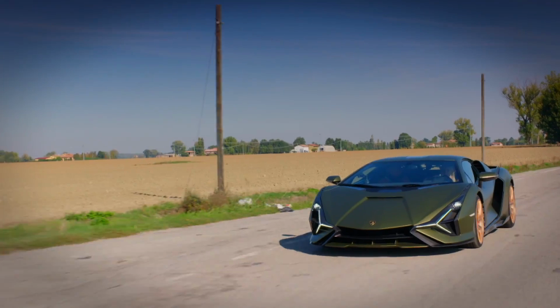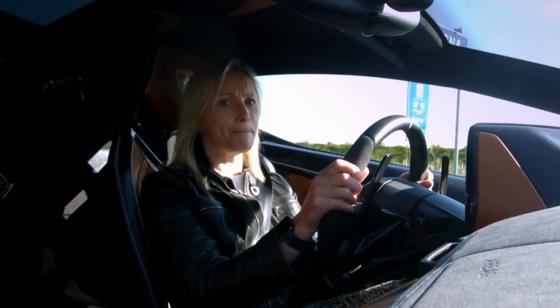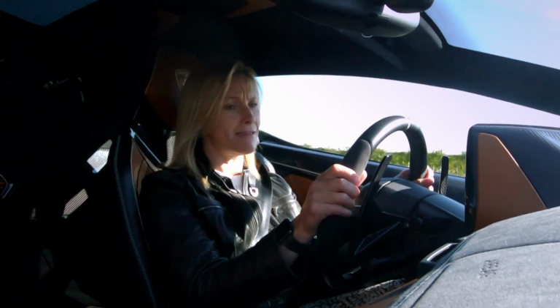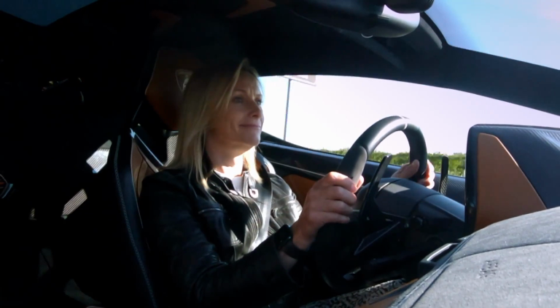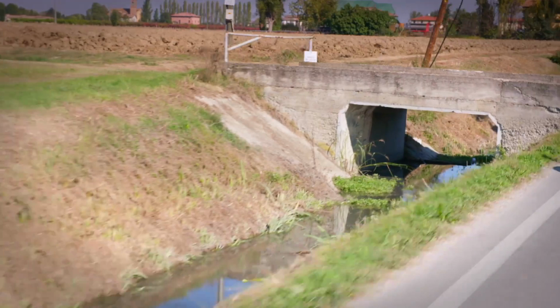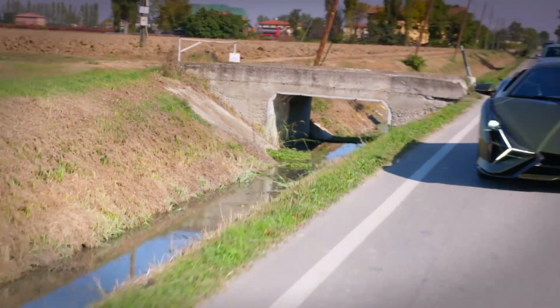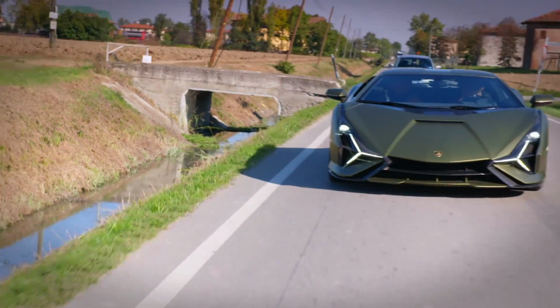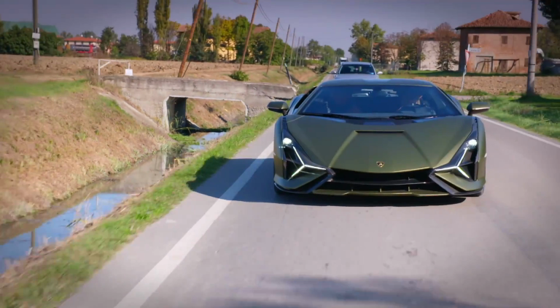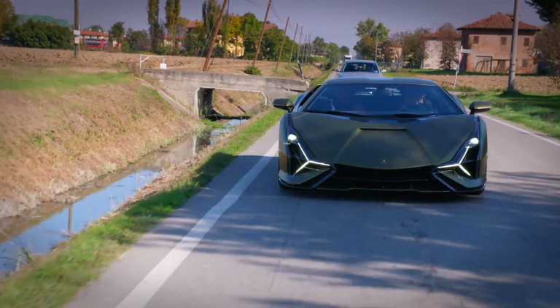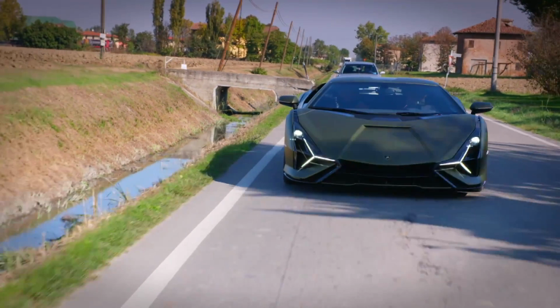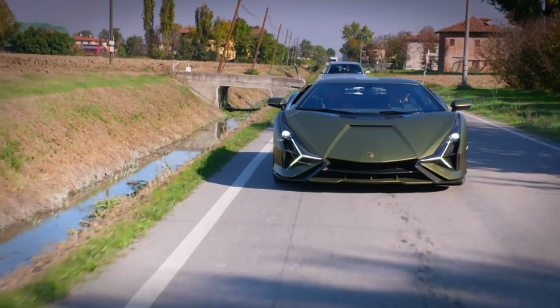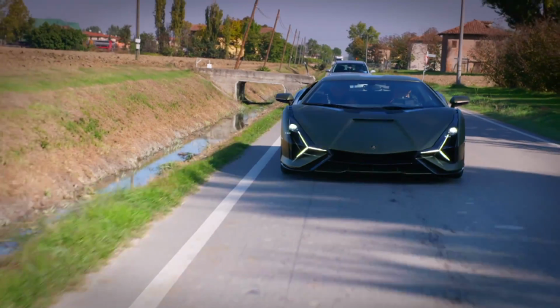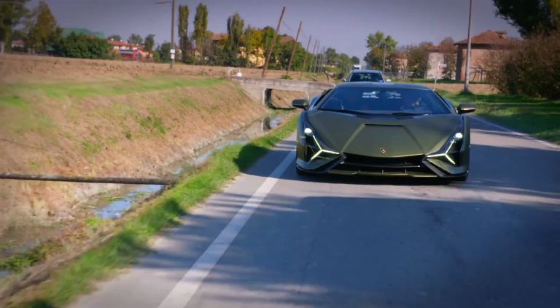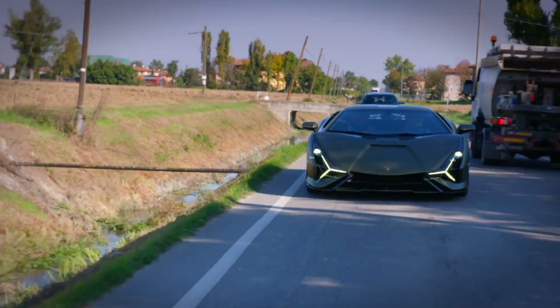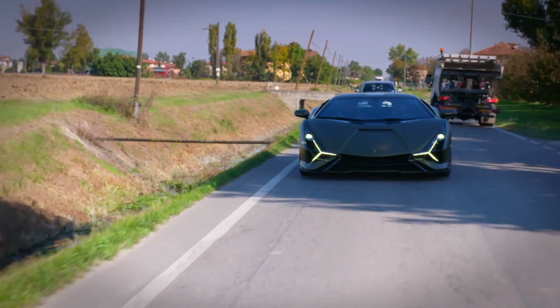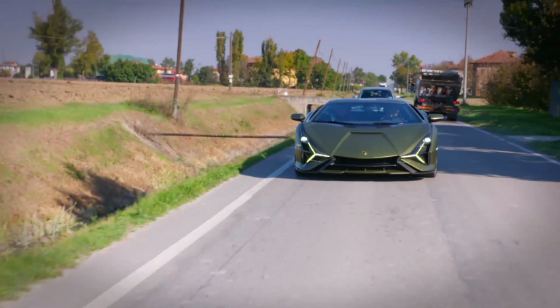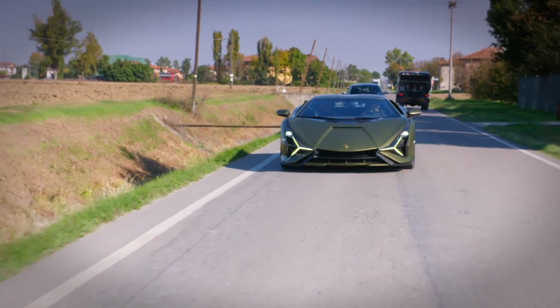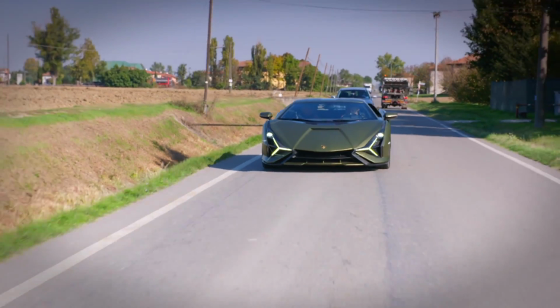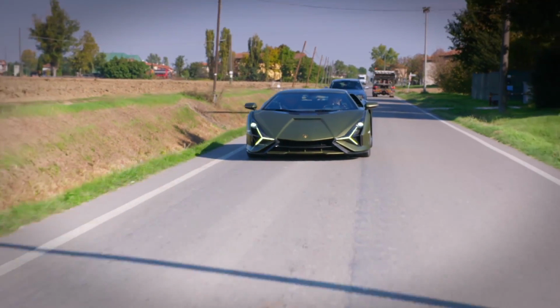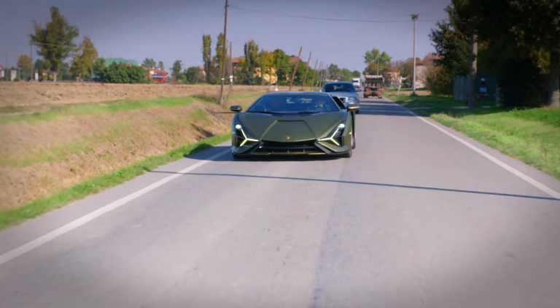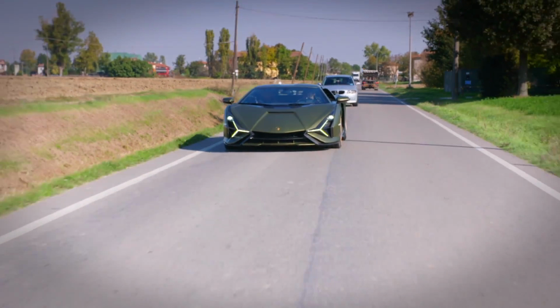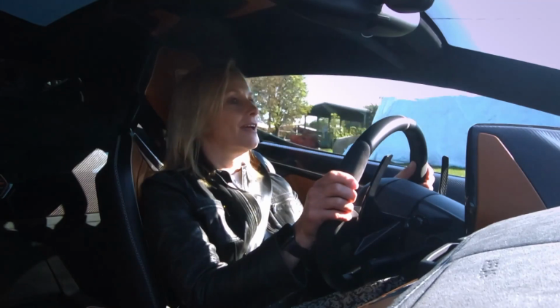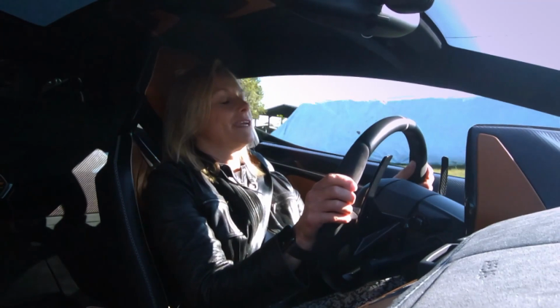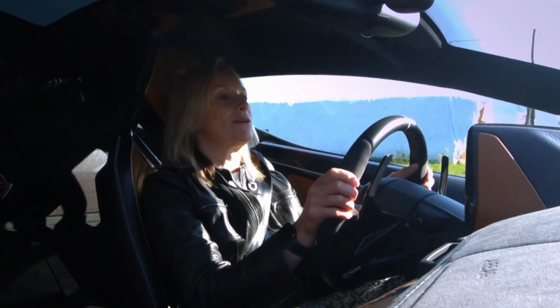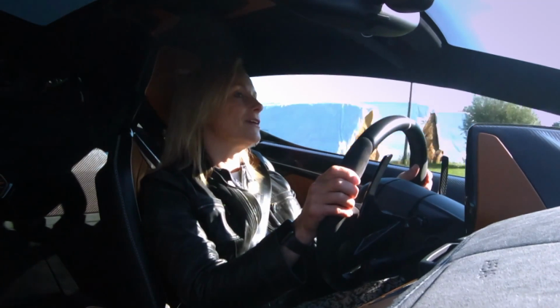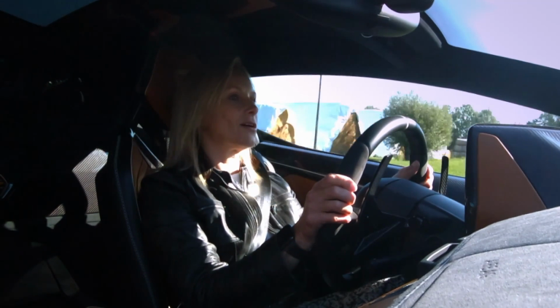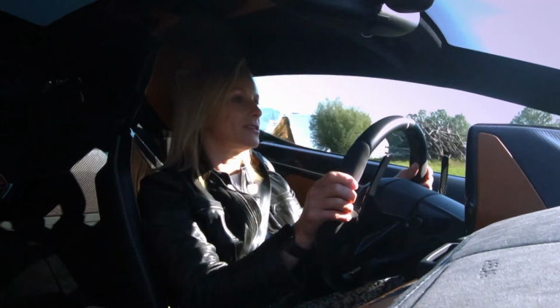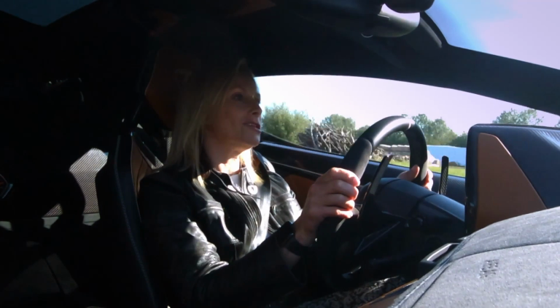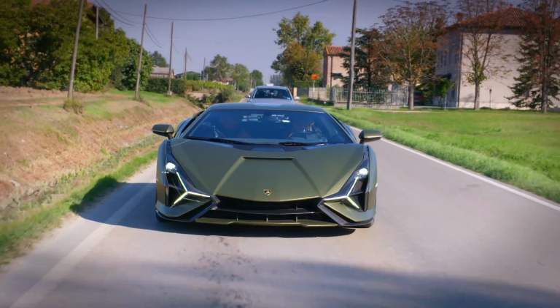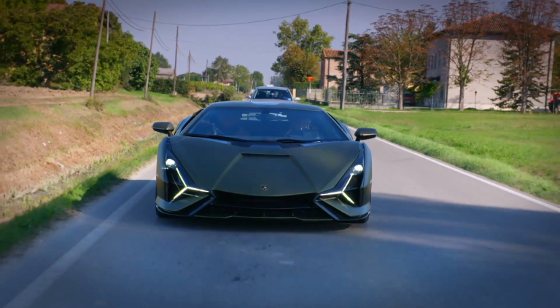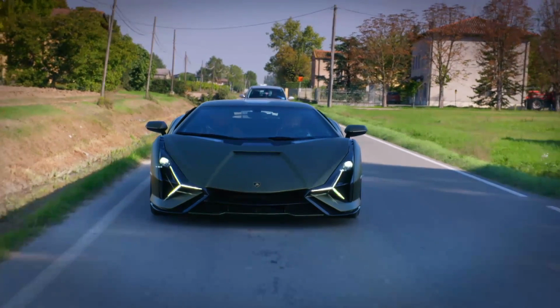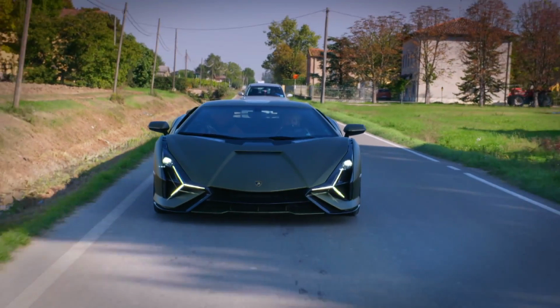I can really feel my width when other cars and buses go by — I am big at 2 meters 26 centimeters. Oh gosh, here comes a lorry. The Sian is almost a whole fridge wider than your average family hatchback. I can tell though that this car is just itching to show me what it's got.